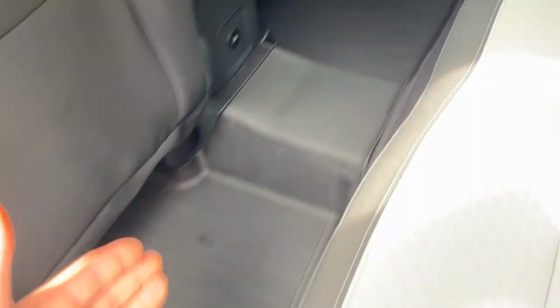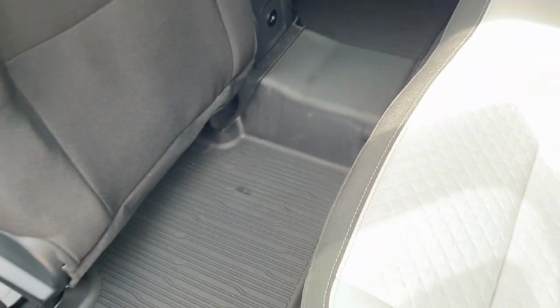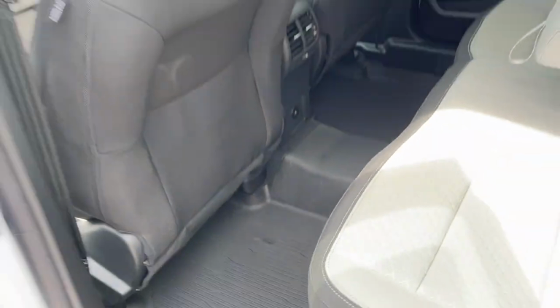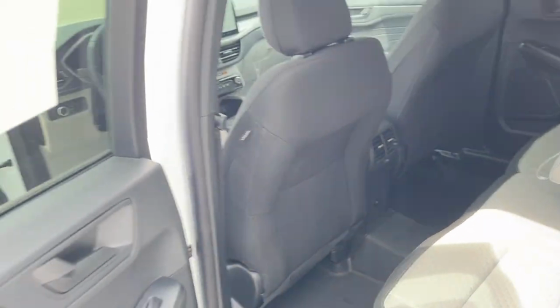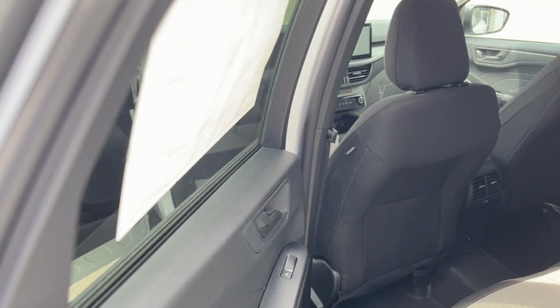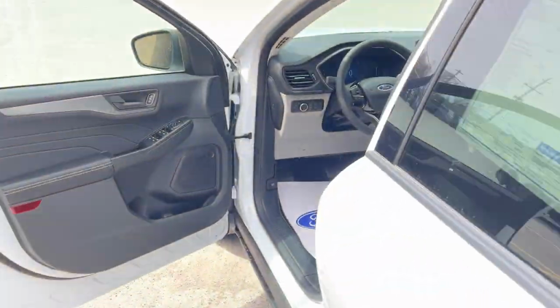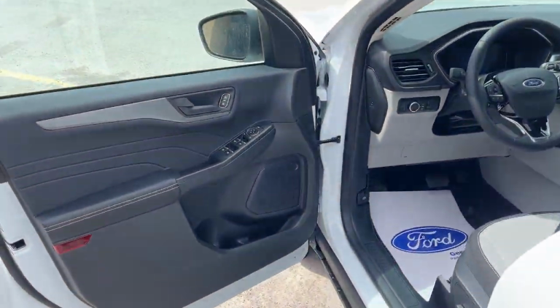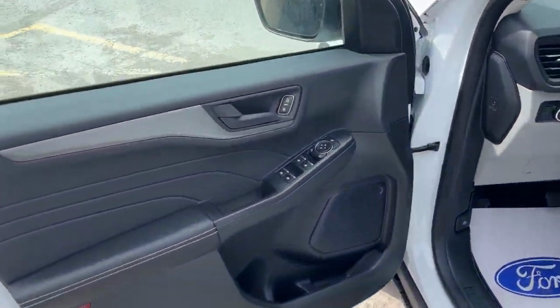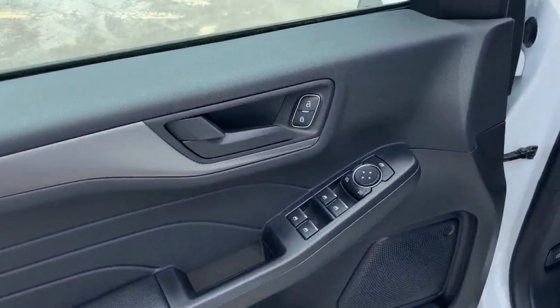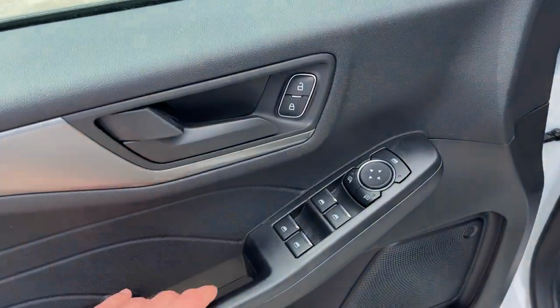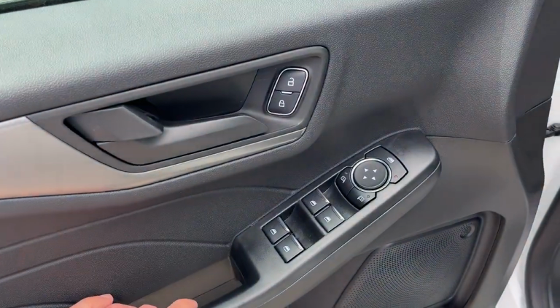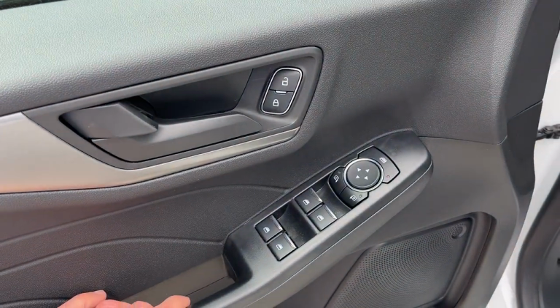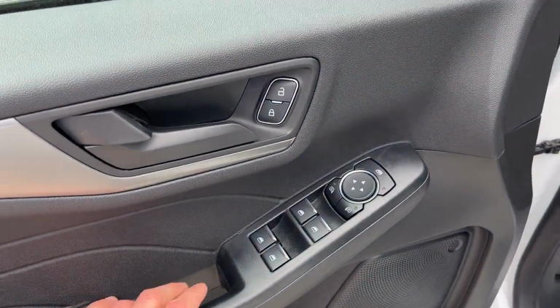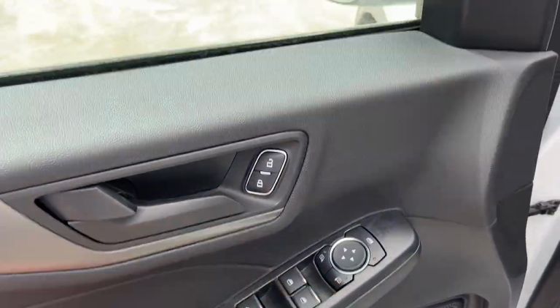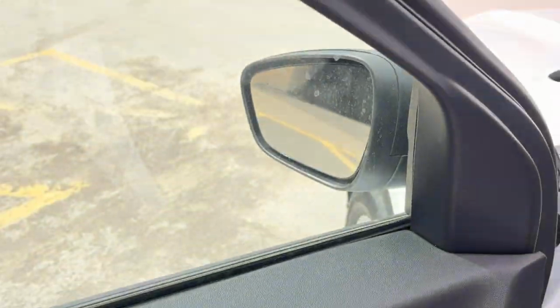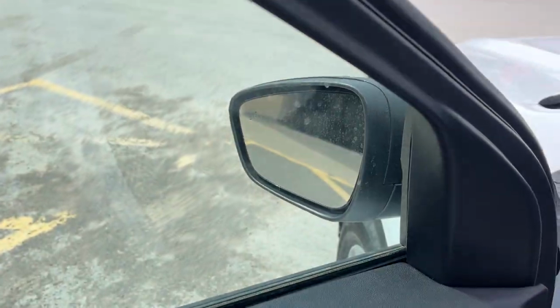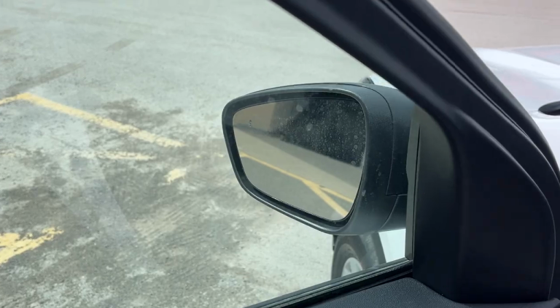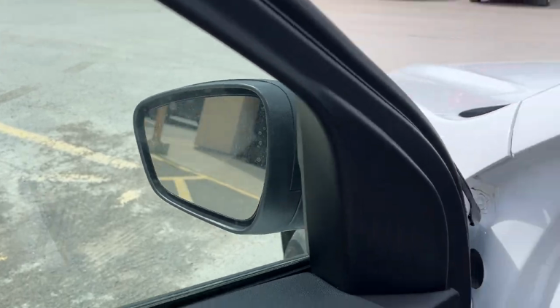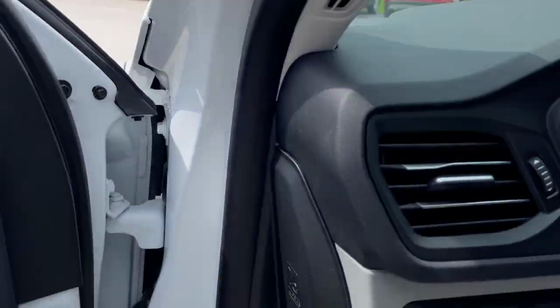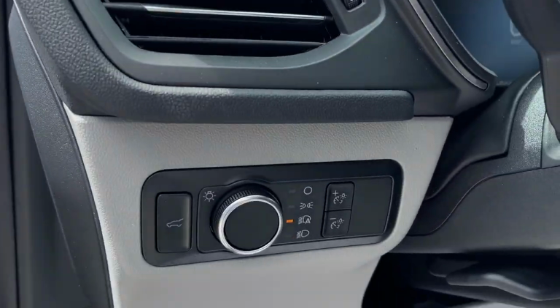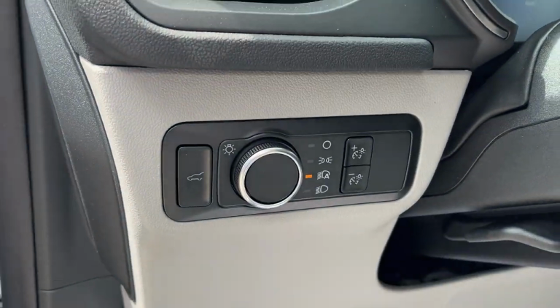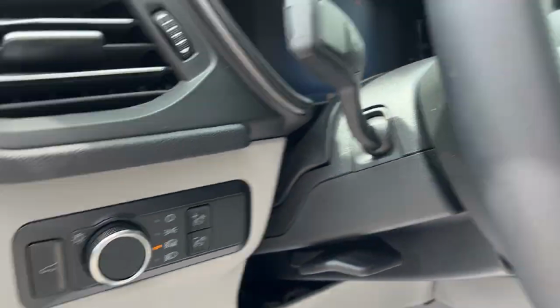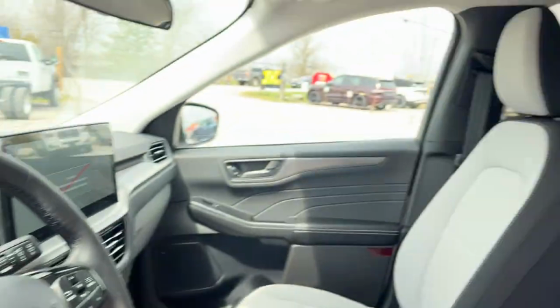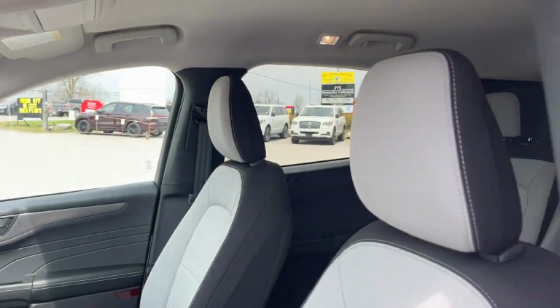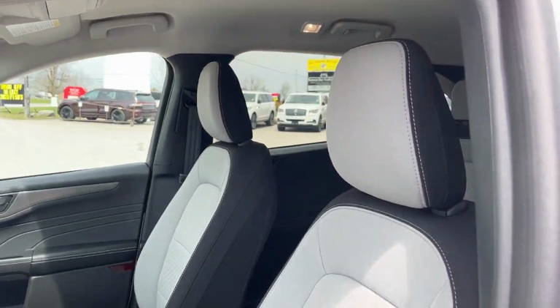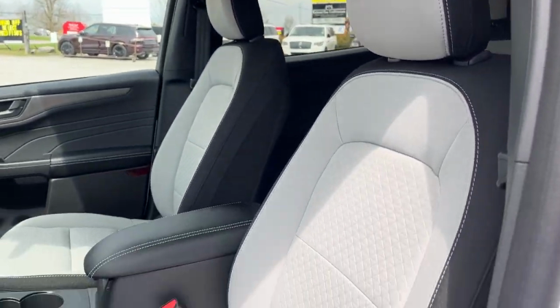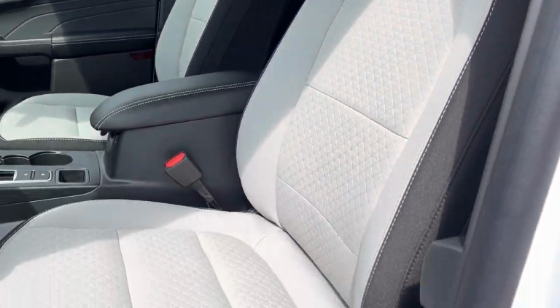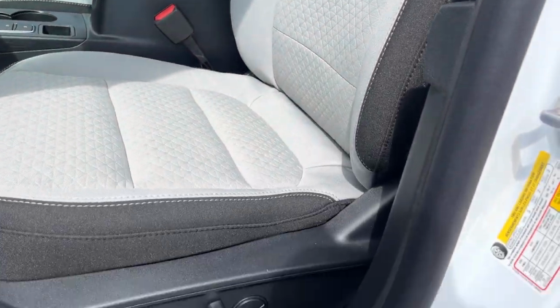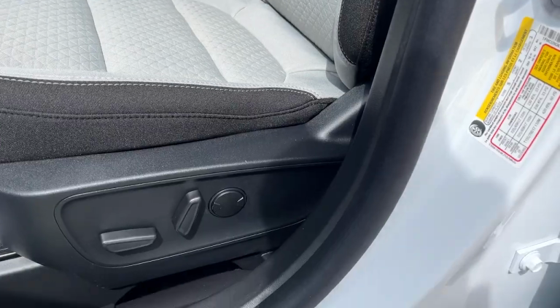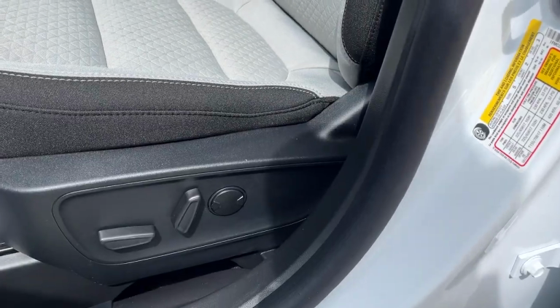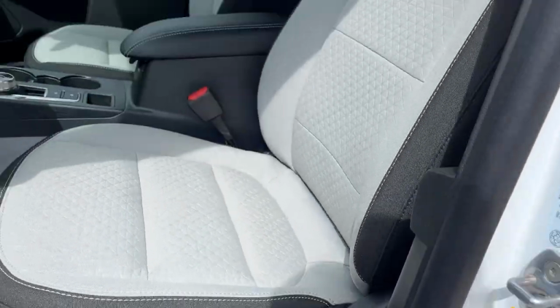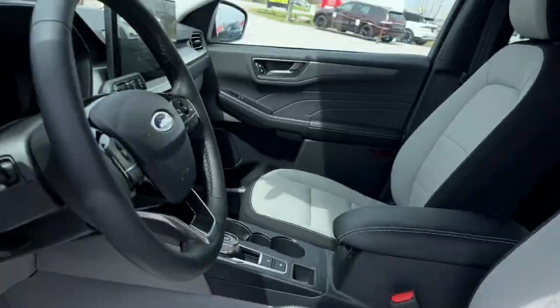You also have first and second row all-weather floor liners on this vehicle. Coming around to the front, power windows and locks, power glass adjustable heated mirrors with blind spot monitoring, automatic headlights, and really comfortable bucket seats up front. You do have an eight-way power driver's seat with lumbar.